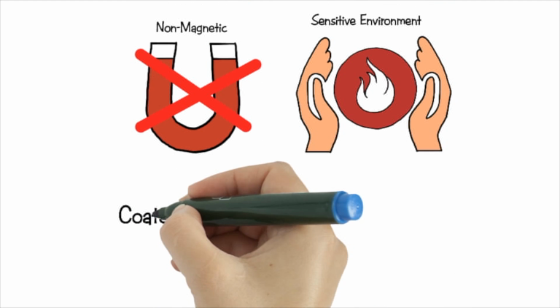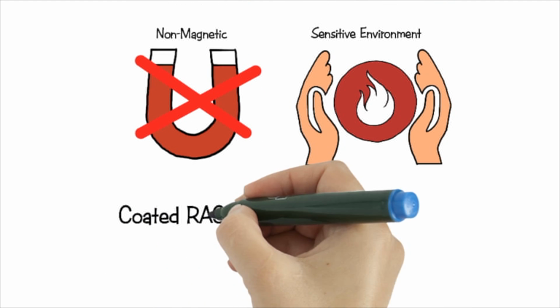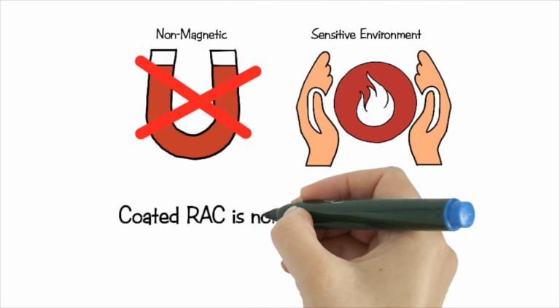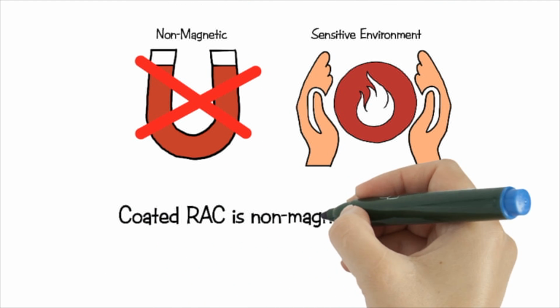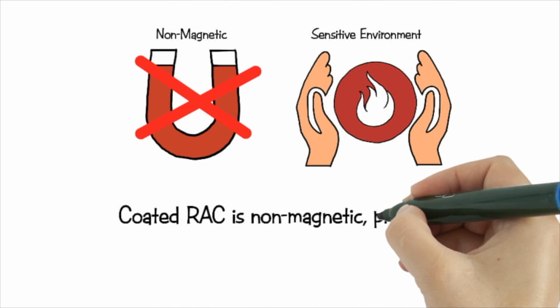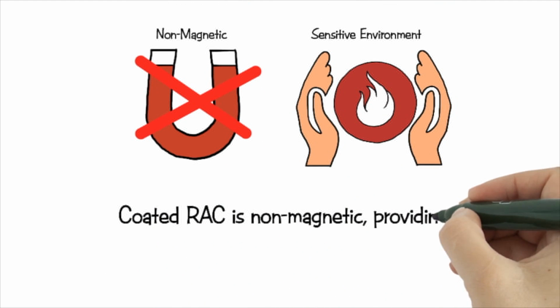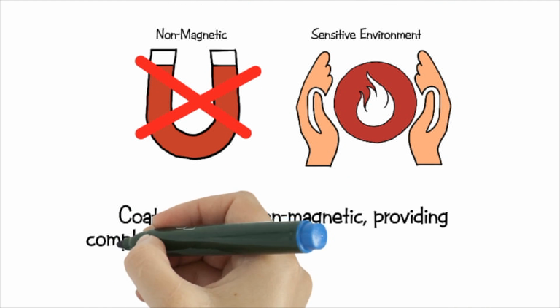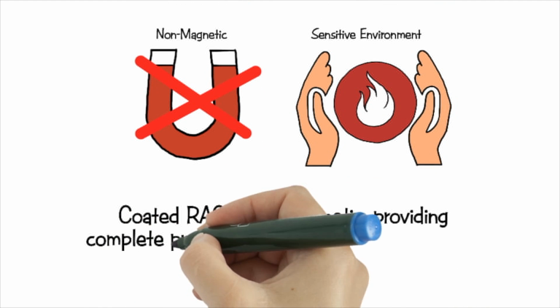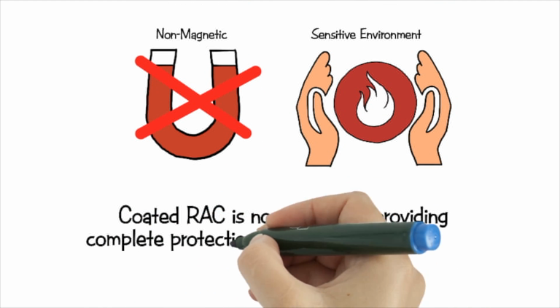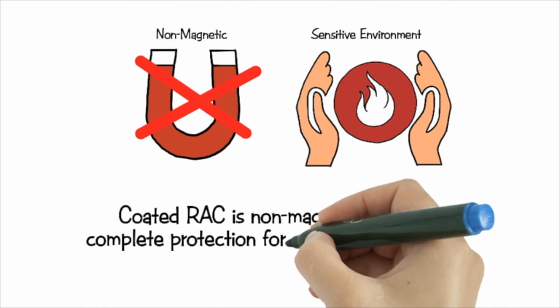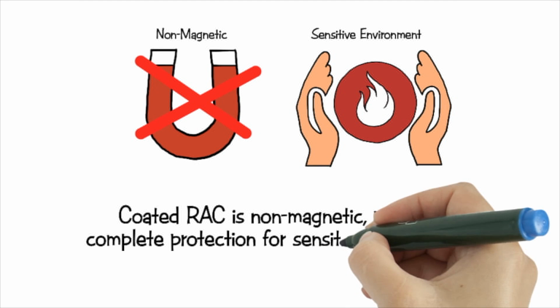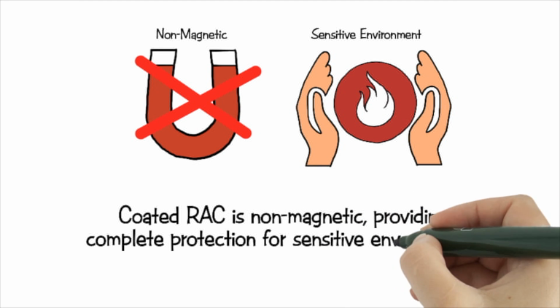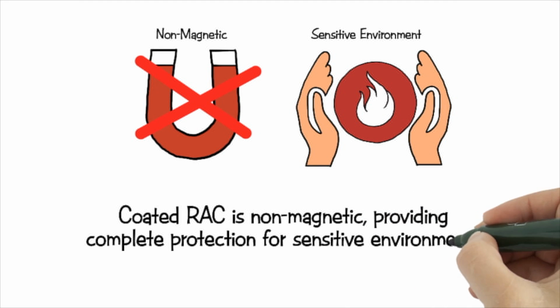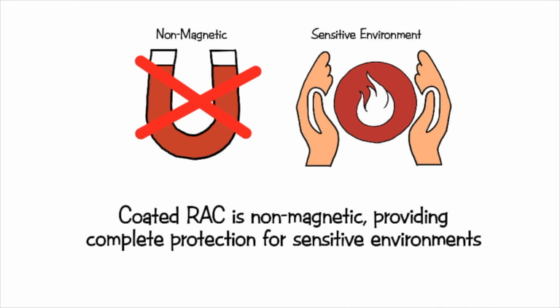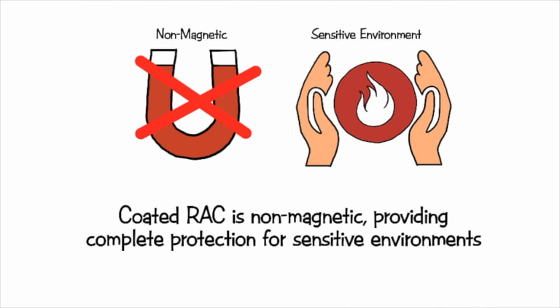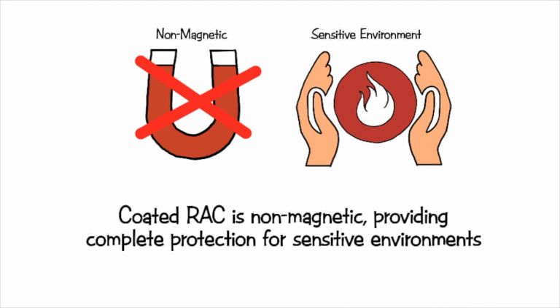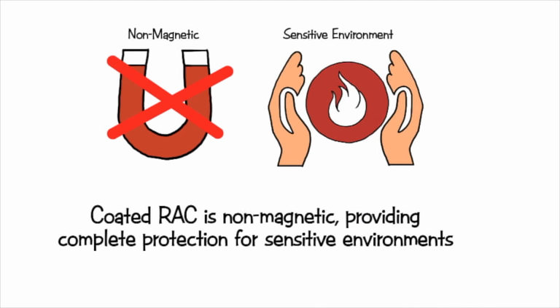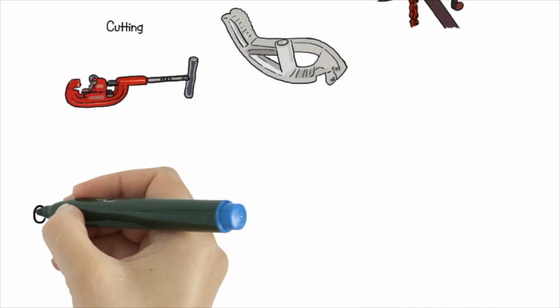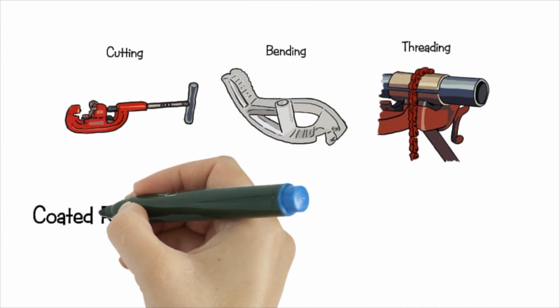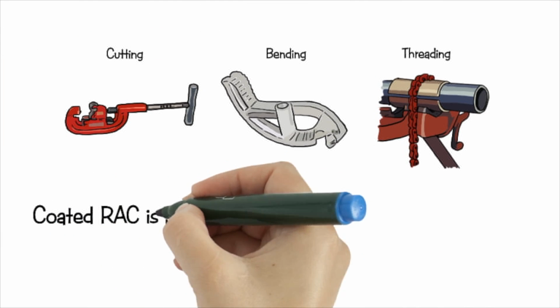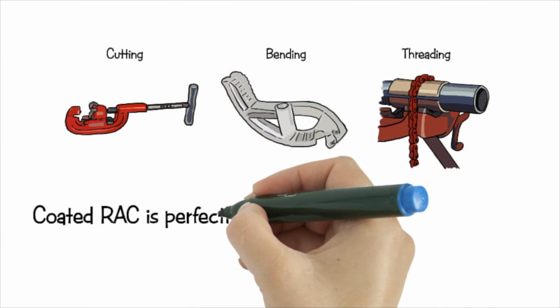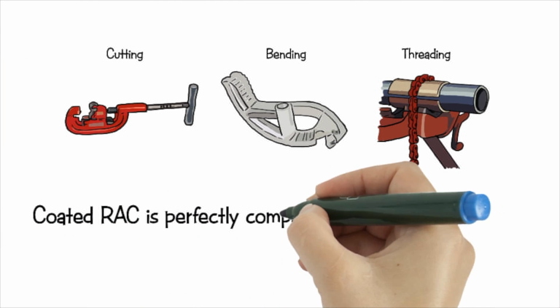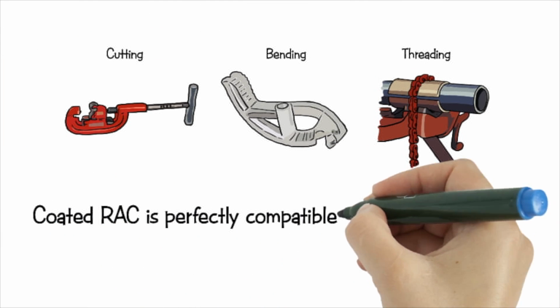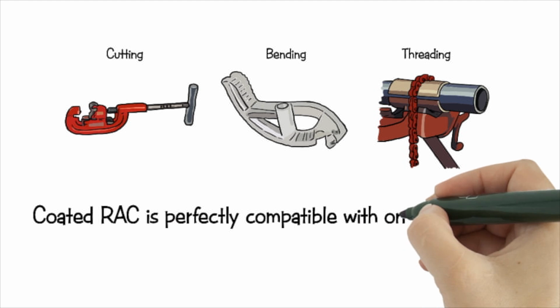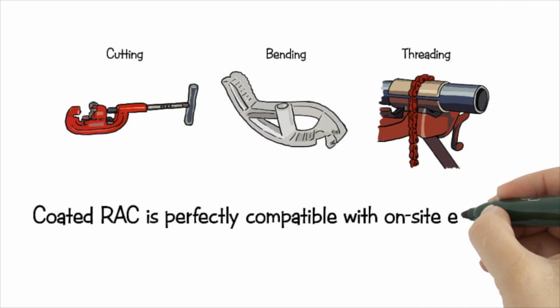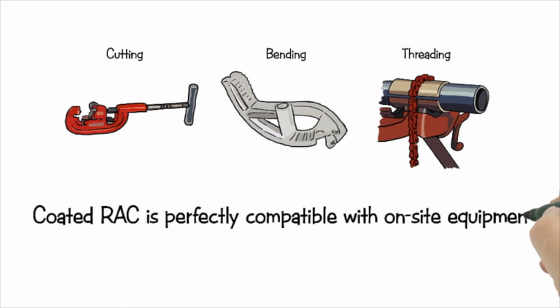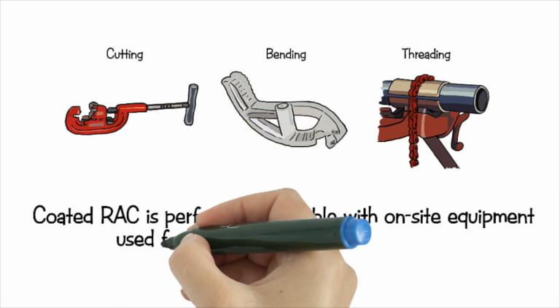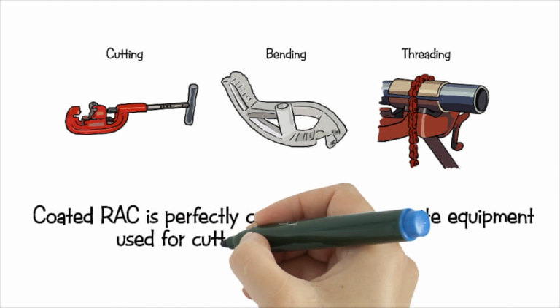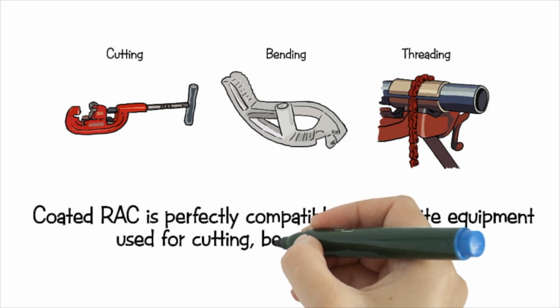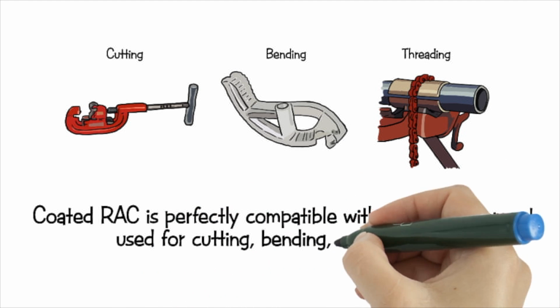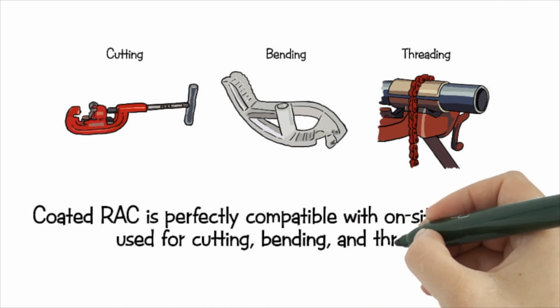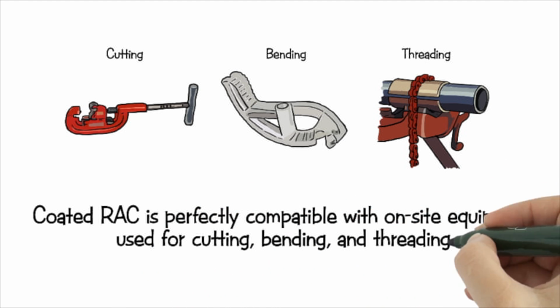Coated RAC is non-magnetic, providing complete protection for sensitive environments. Coated RAC is perfectly compatible with on-site equipment used for cutting, bending, and threading.